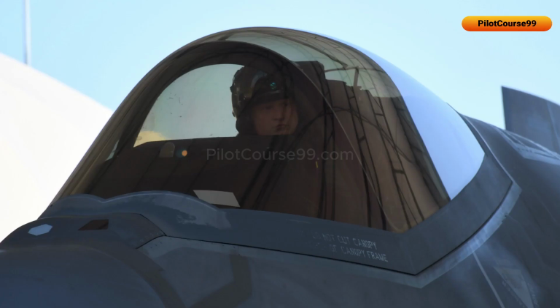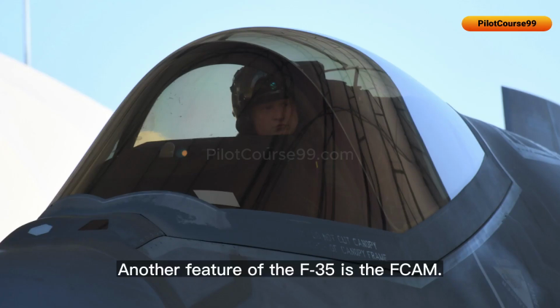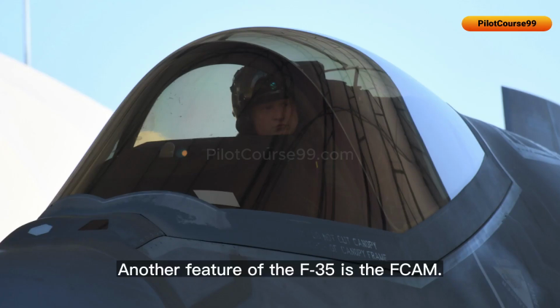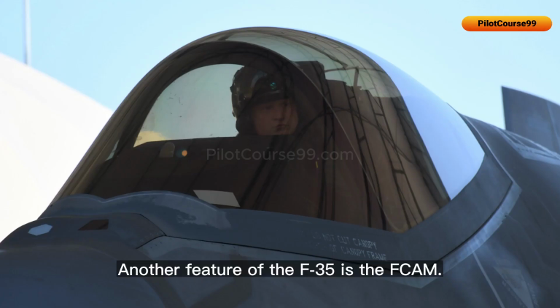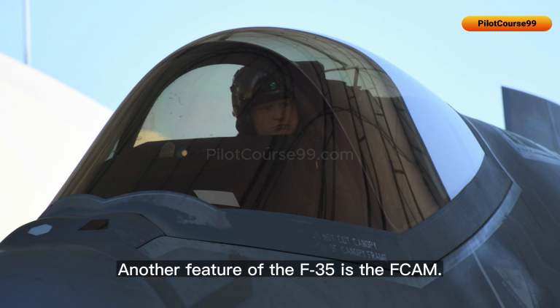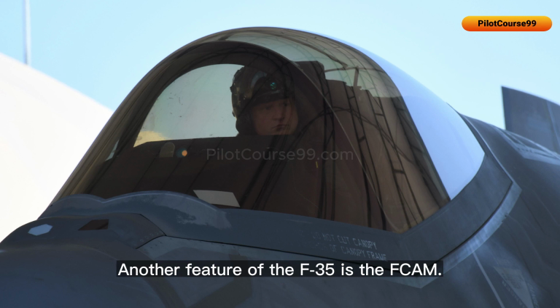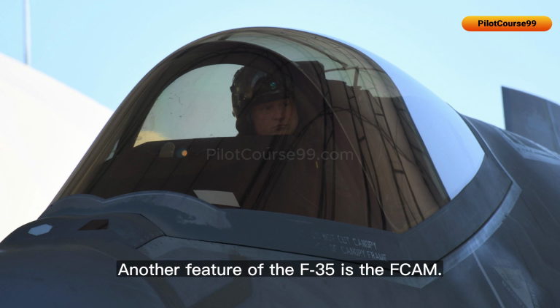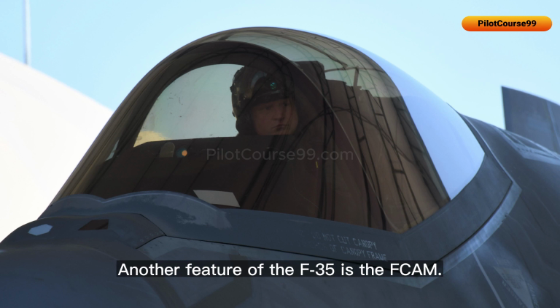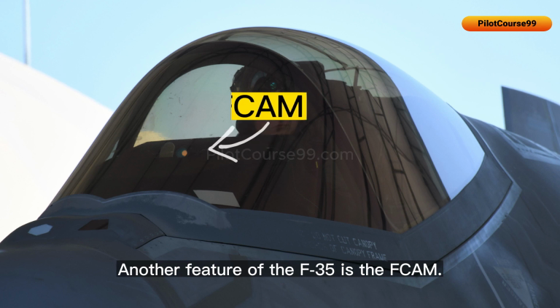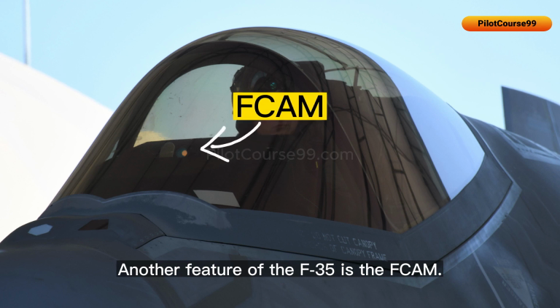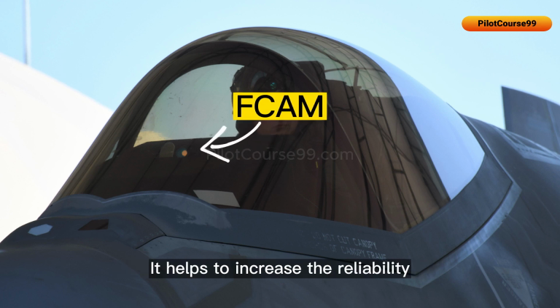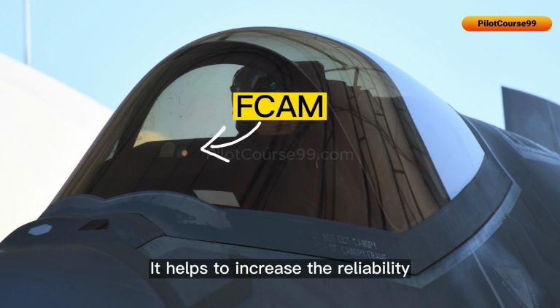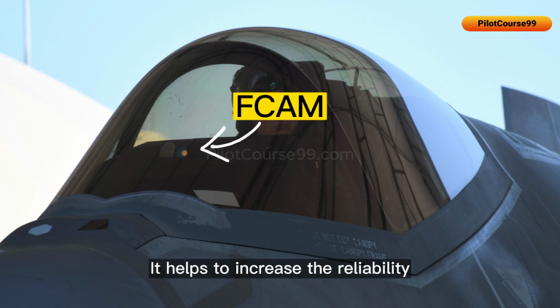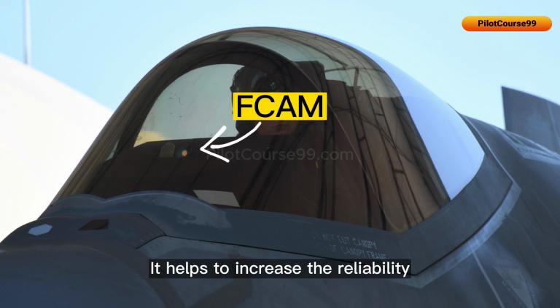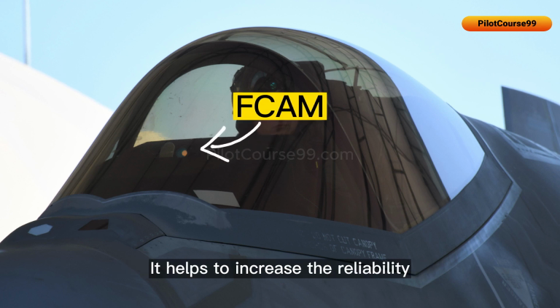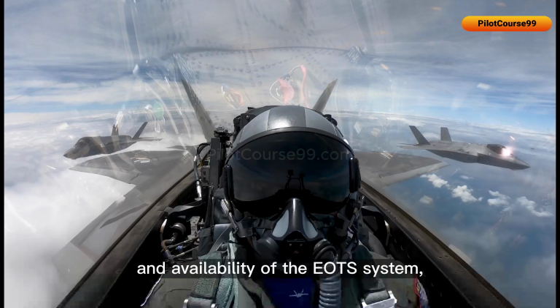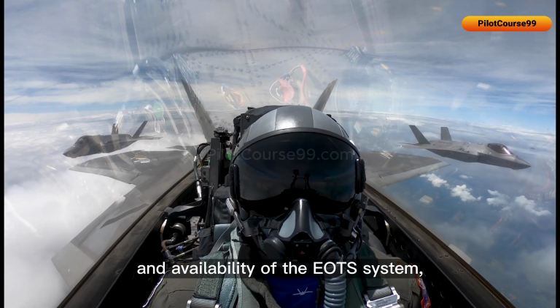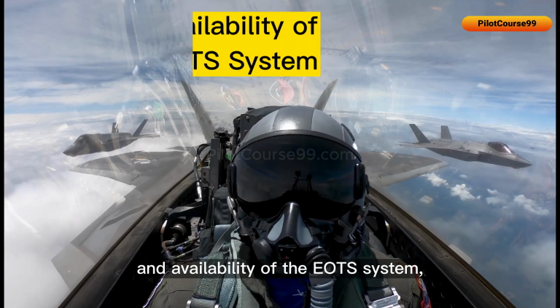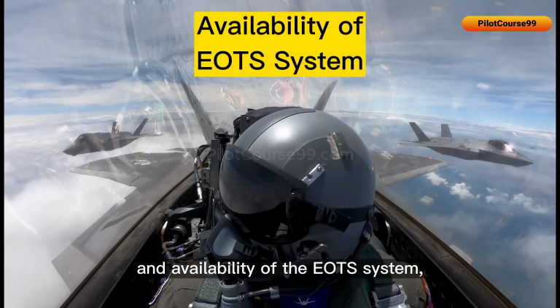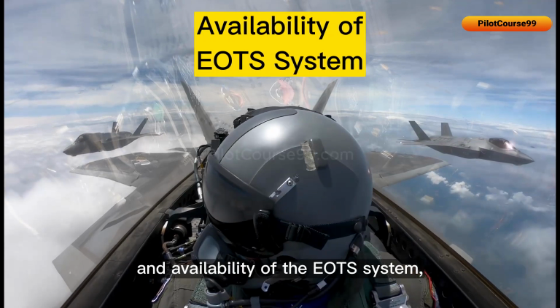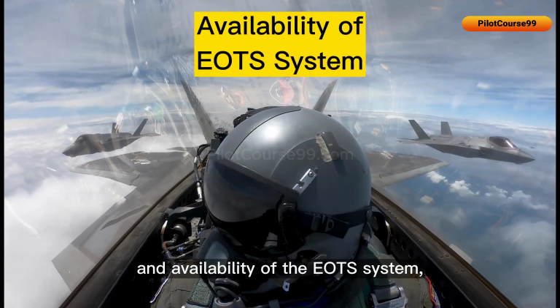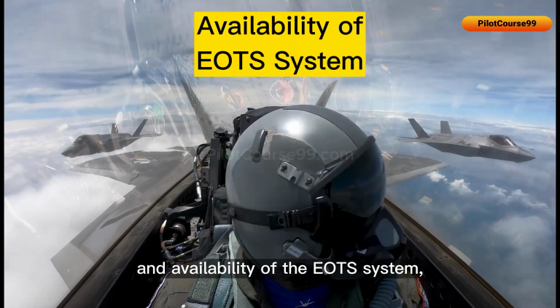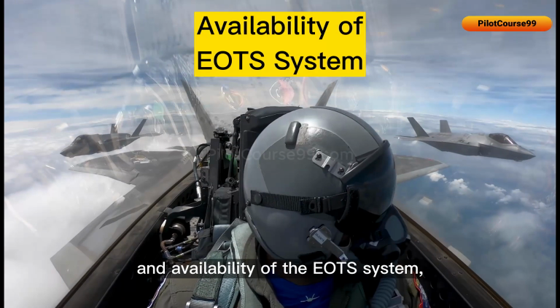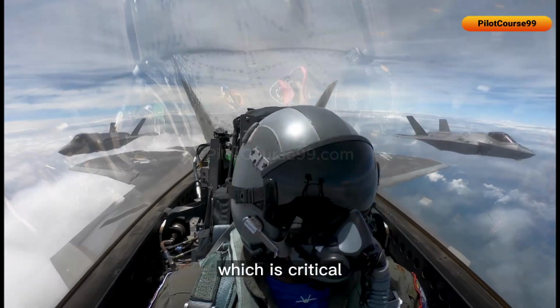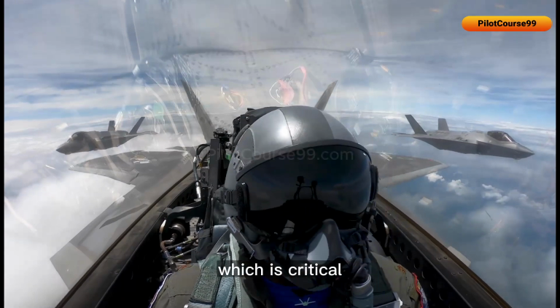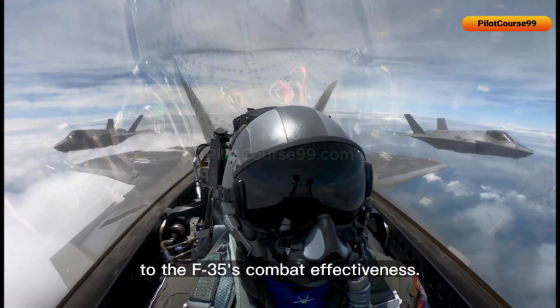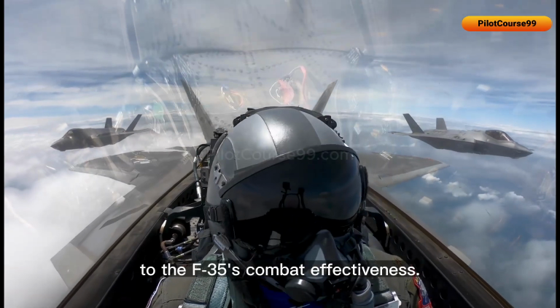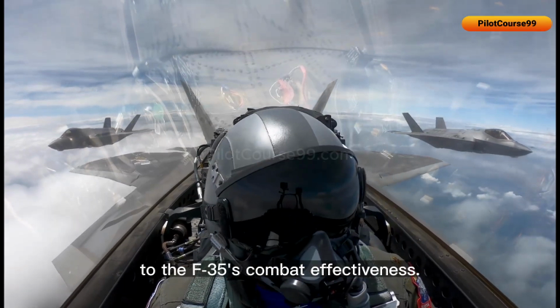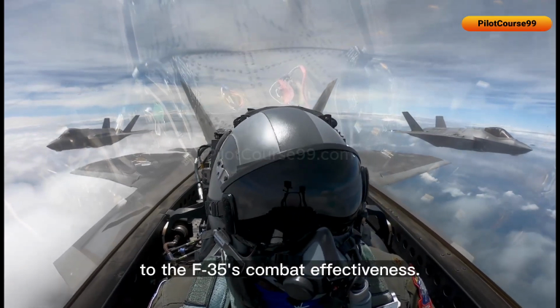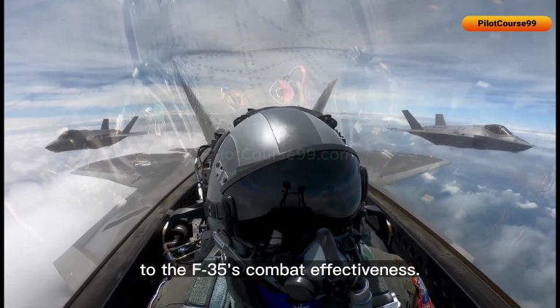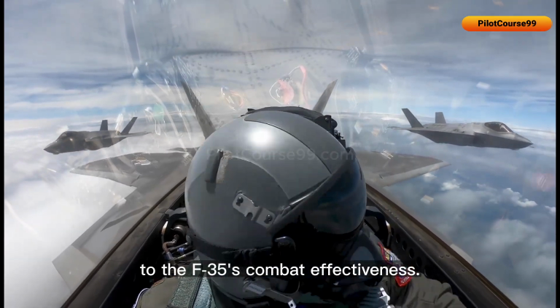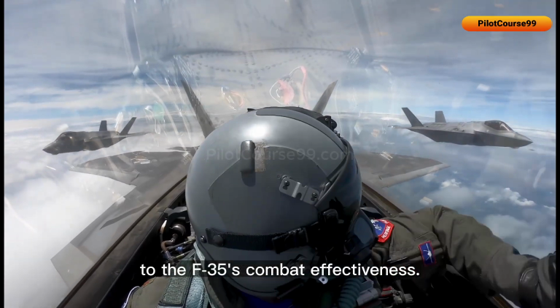Another feature of the F-35 is the F-cam, which helps to increase the reliability and availability of the EOTS system, critical to the F-35's combat effectiveness.